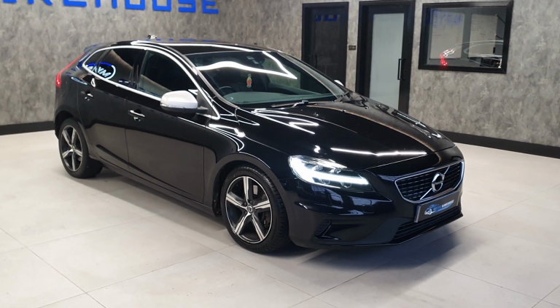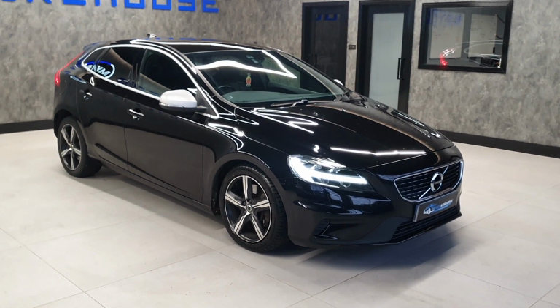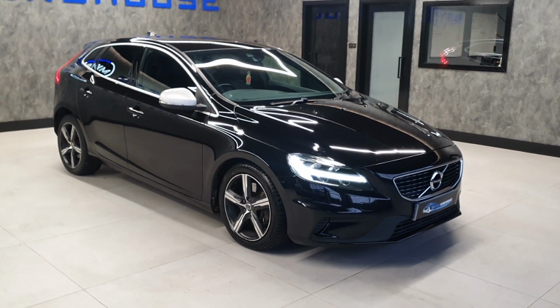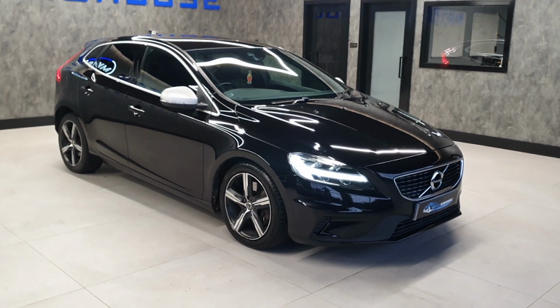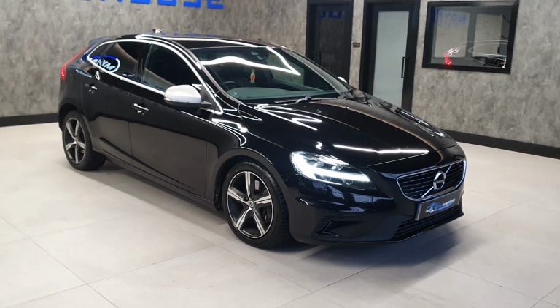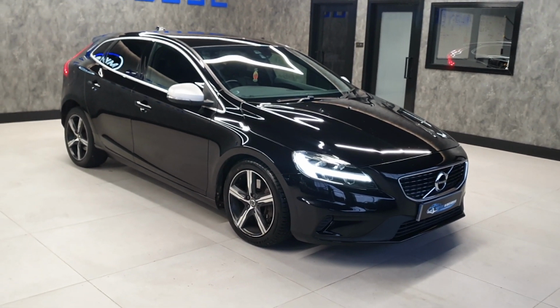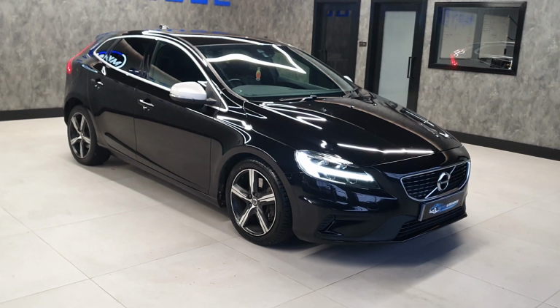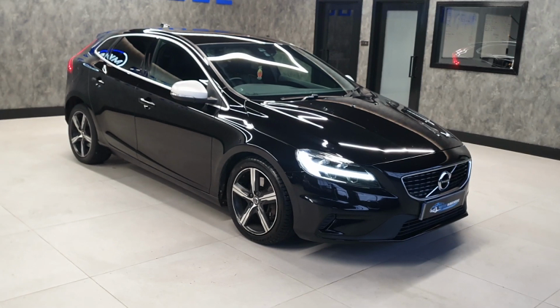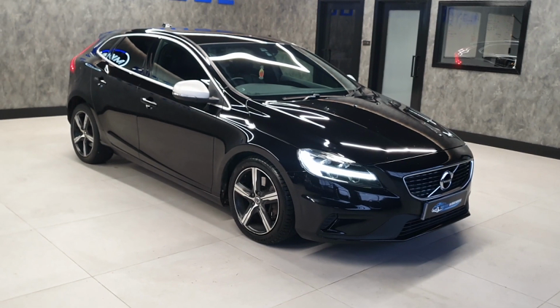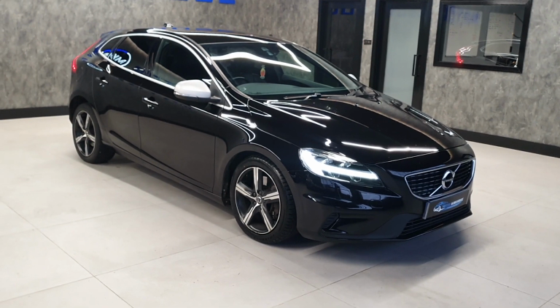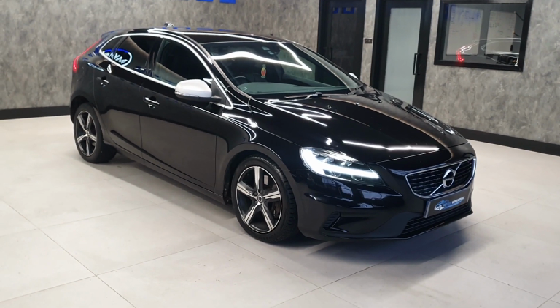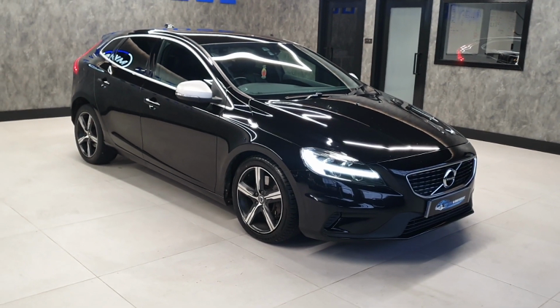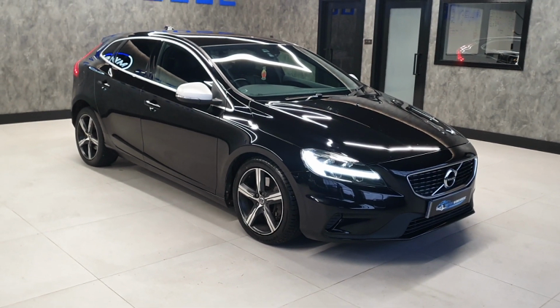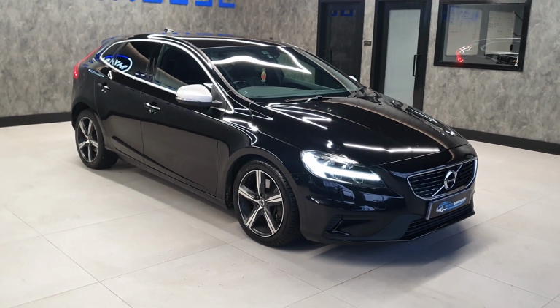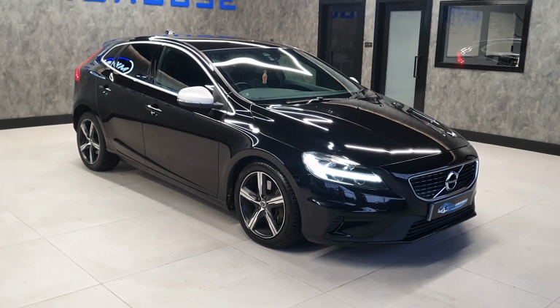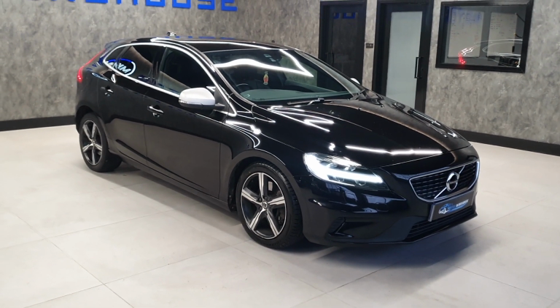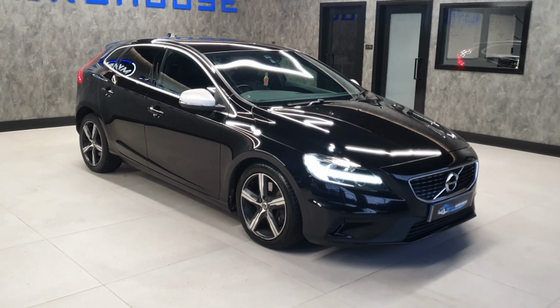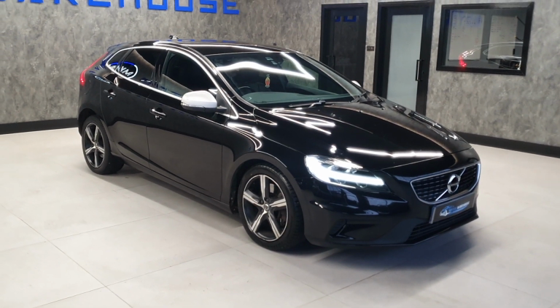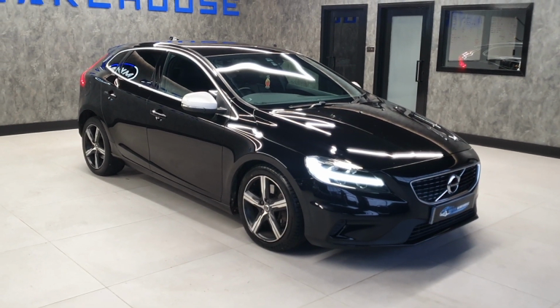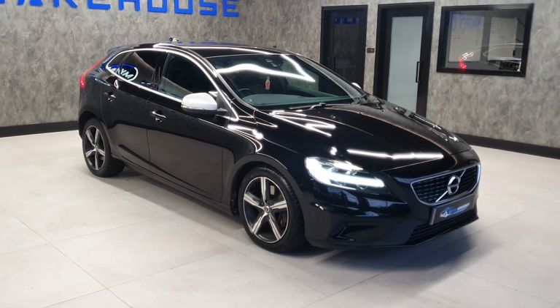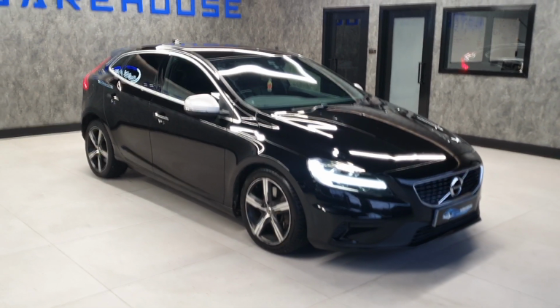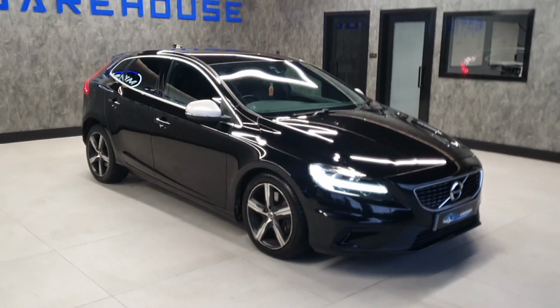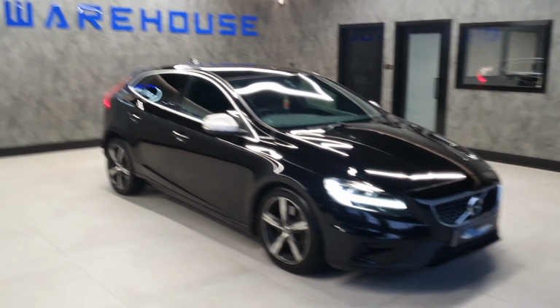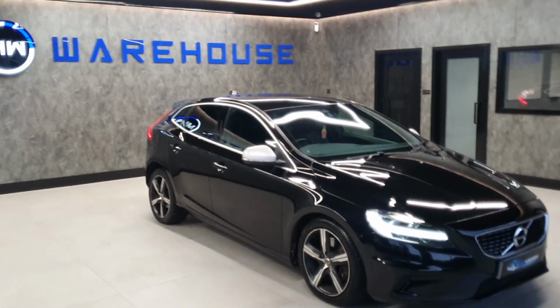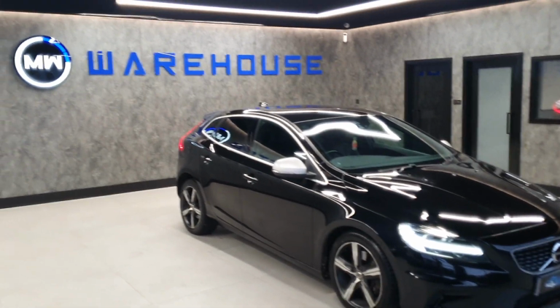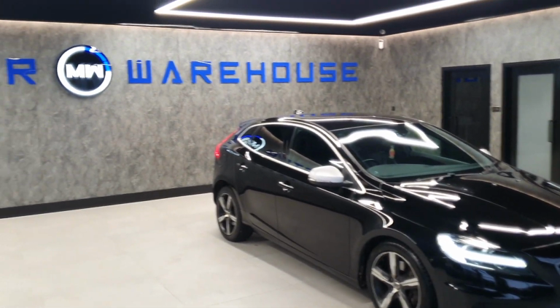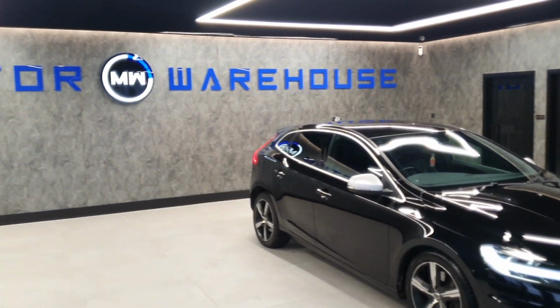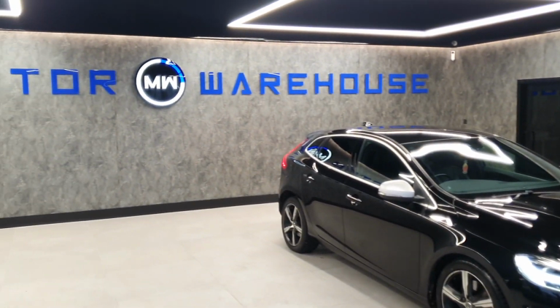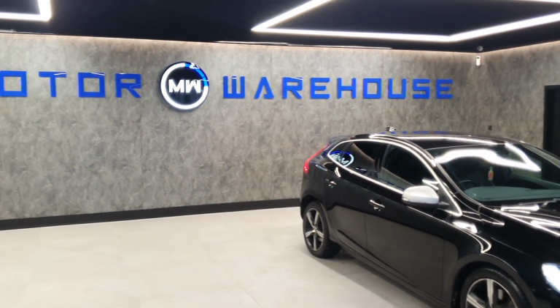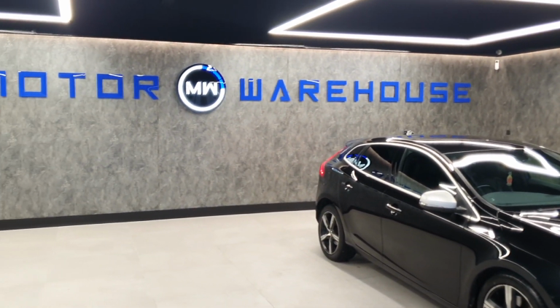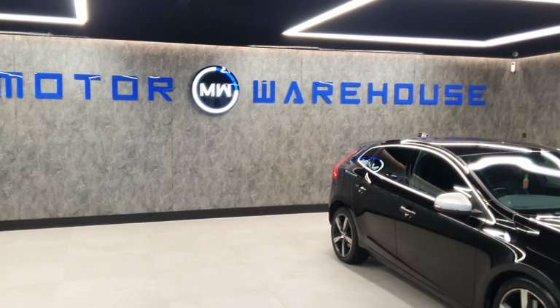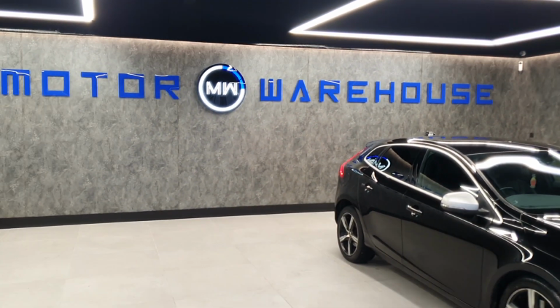If you are interested, we can offer finance on this vehicle - all the information is available on our website. Please check our website out, call us, email us, and we hope to speak to you soon.